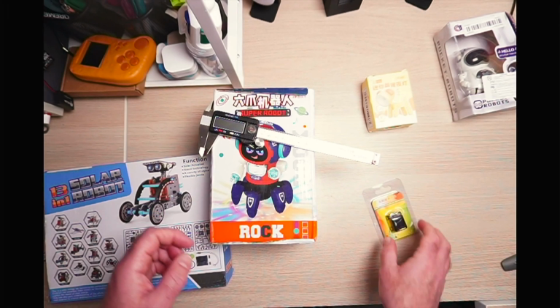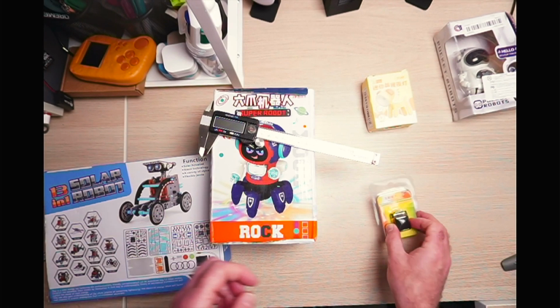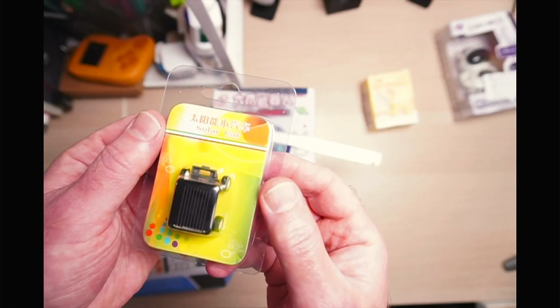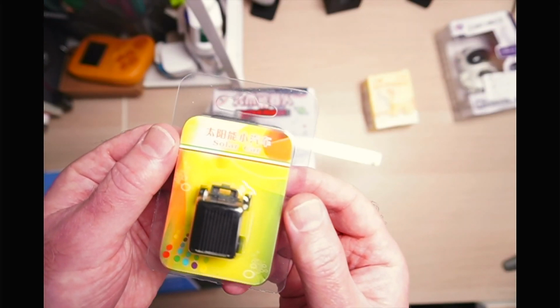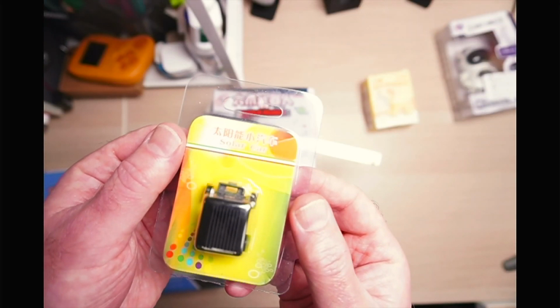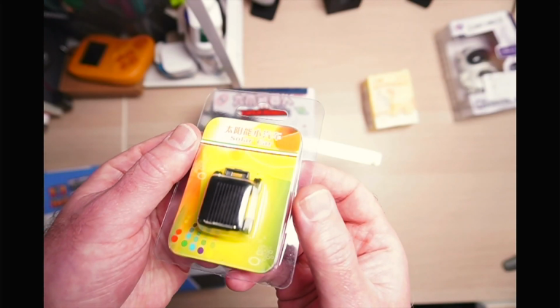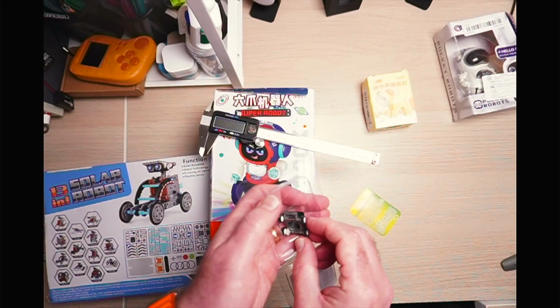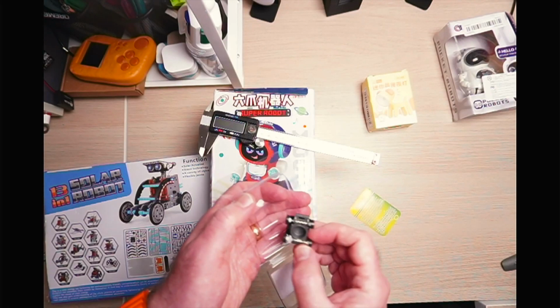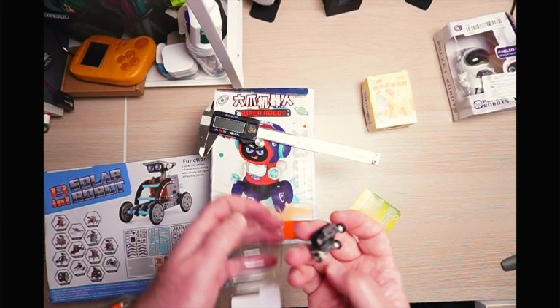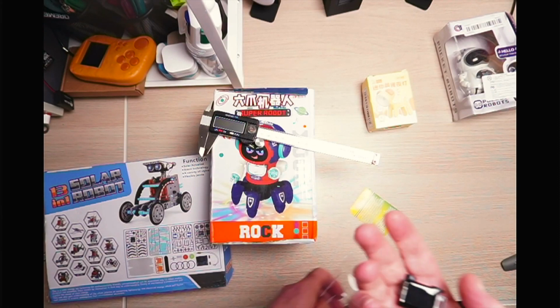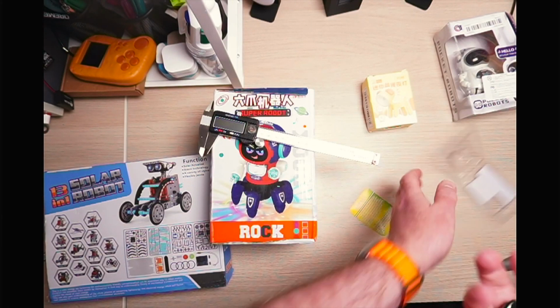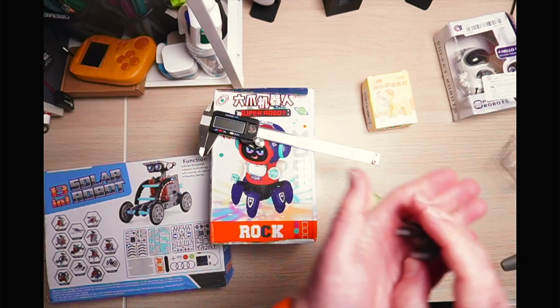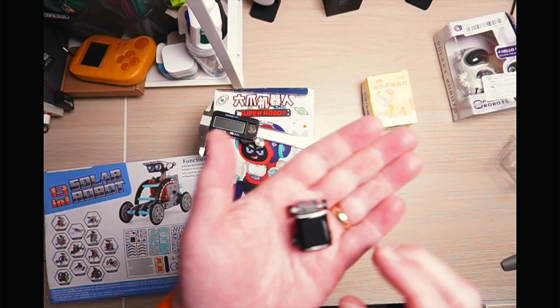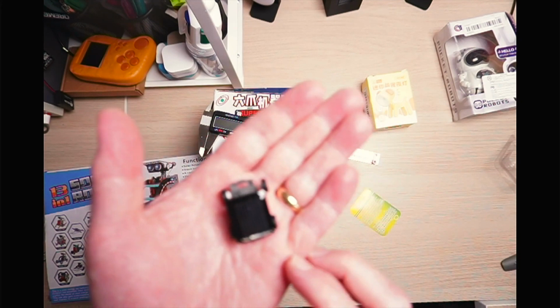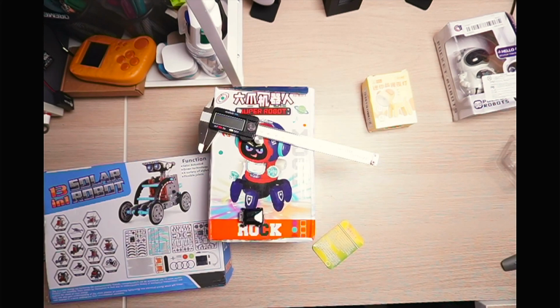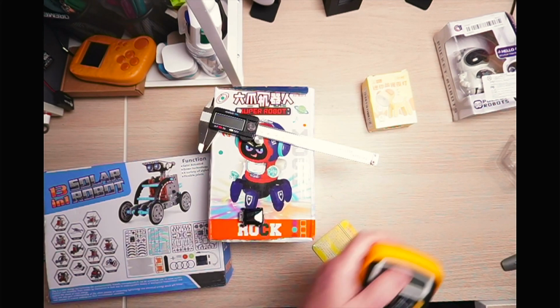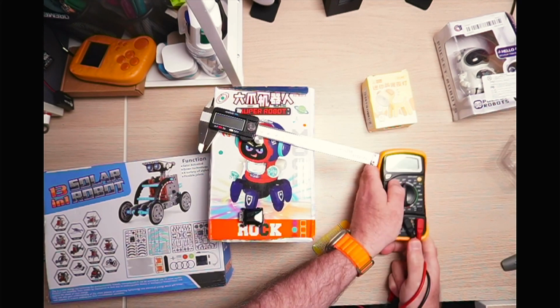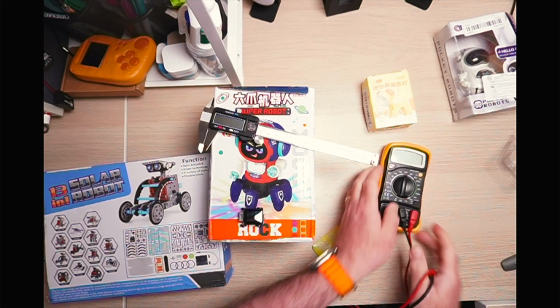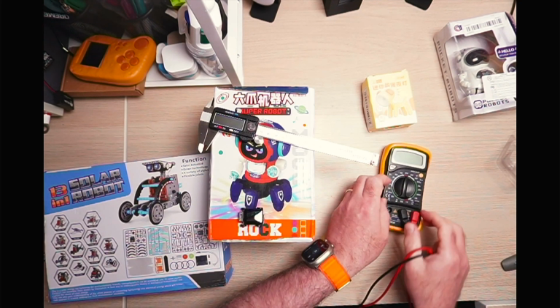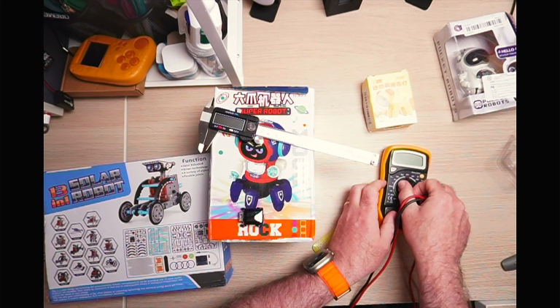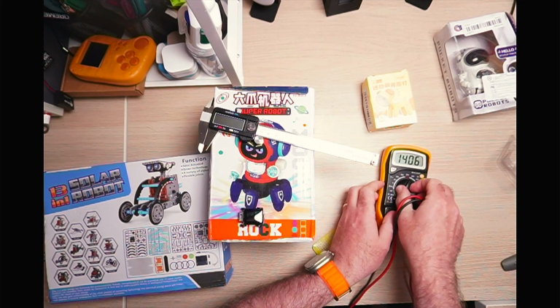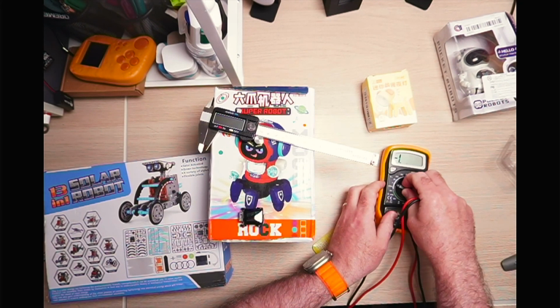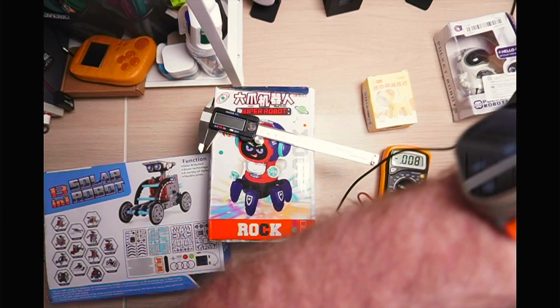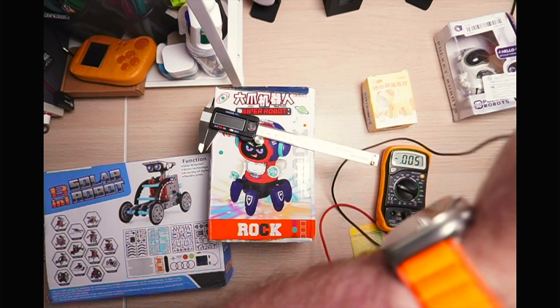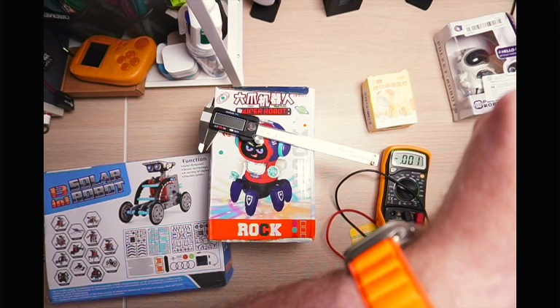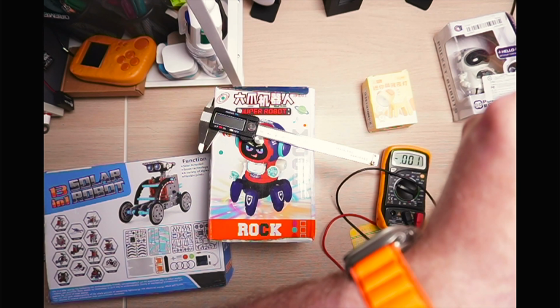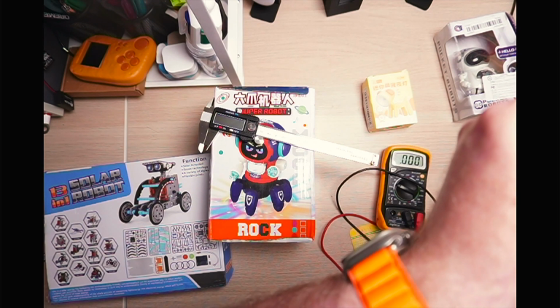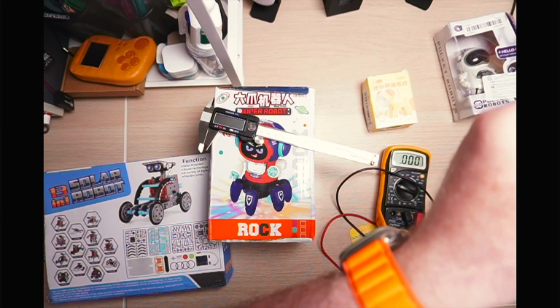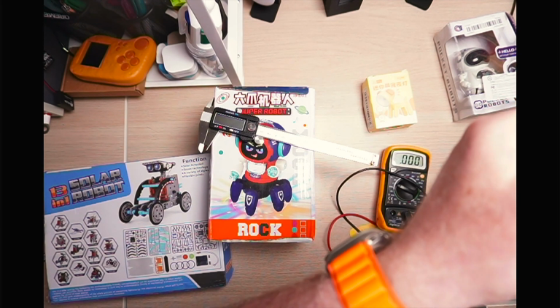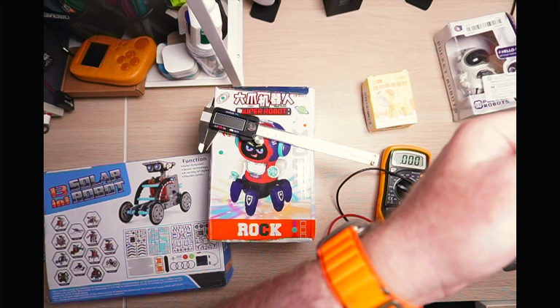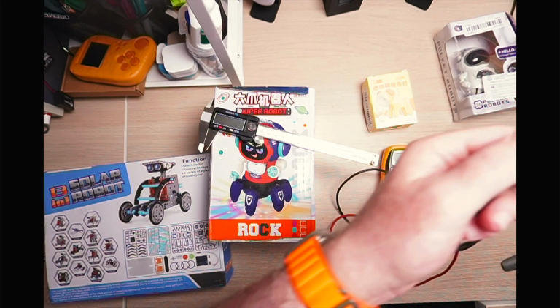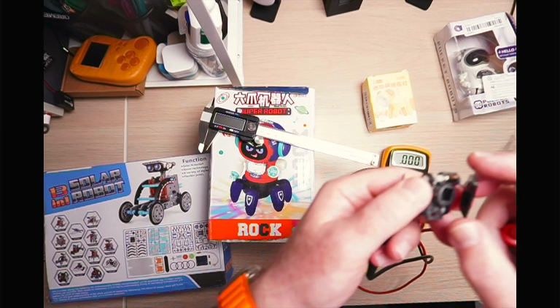I had quite low expectations for this and I wasn't disappointed — as in, it's absolute garbage. The tiny solar panel on the top of the robot is directly connected to the motor, and I confirmed with my multimeter there's no voltage coming to this whatsoever.